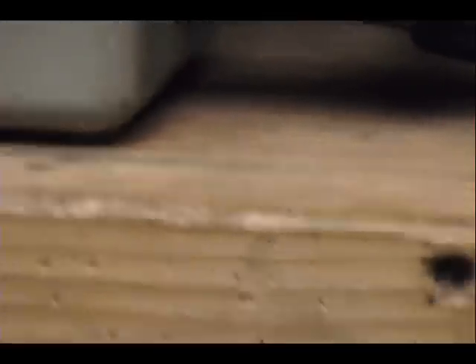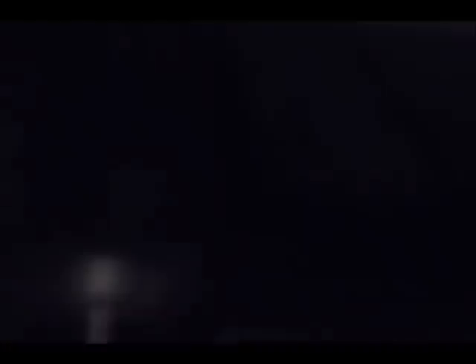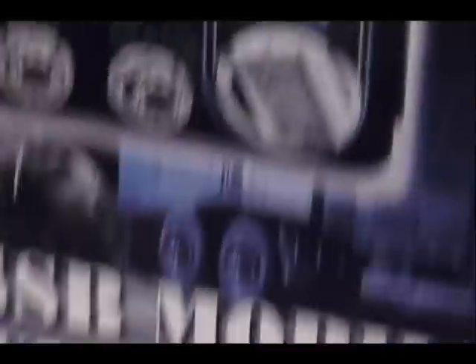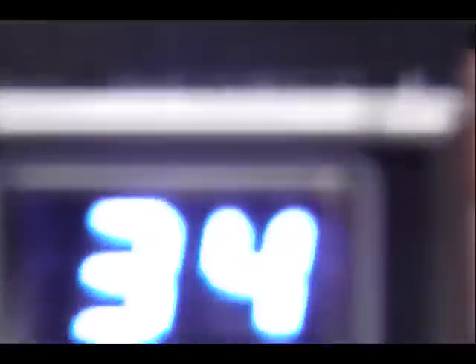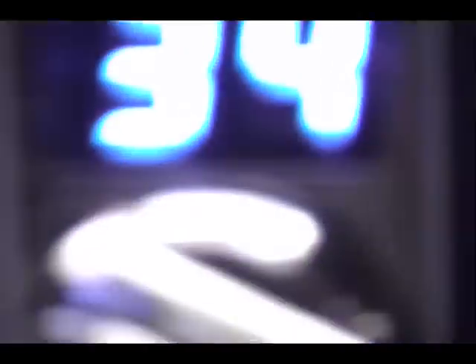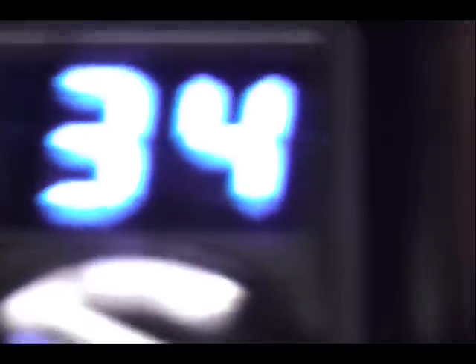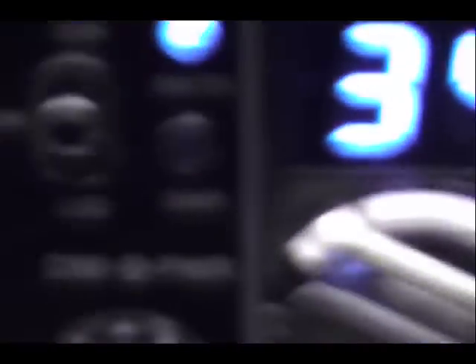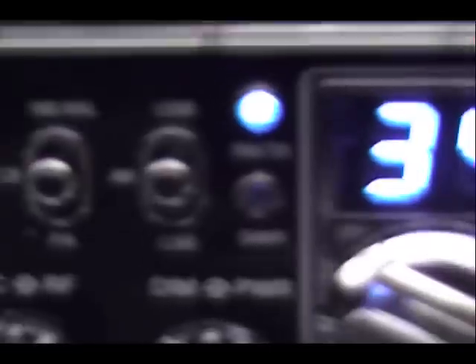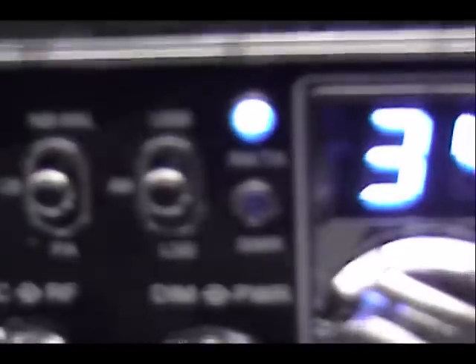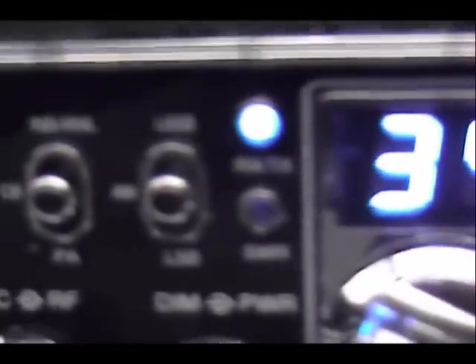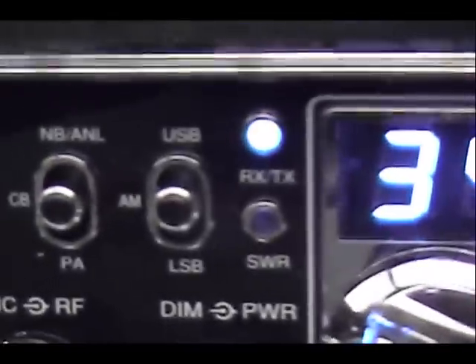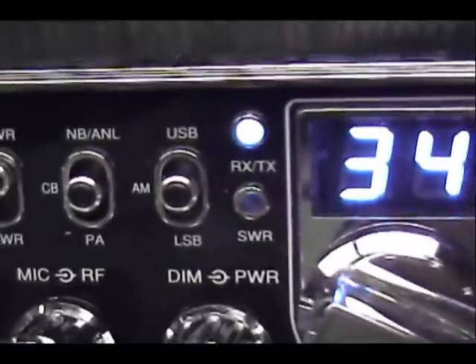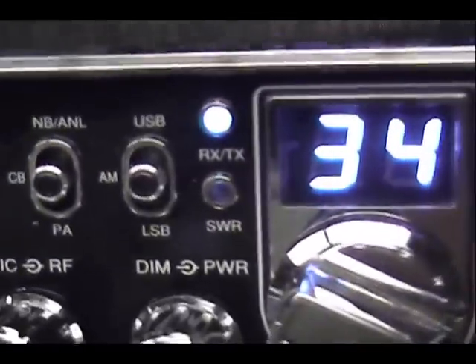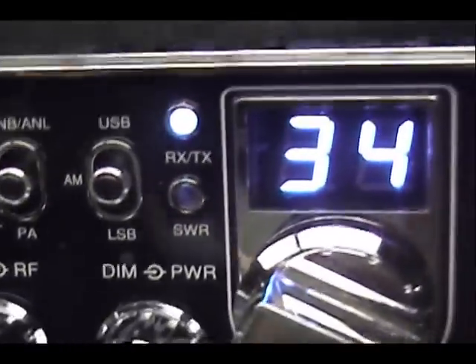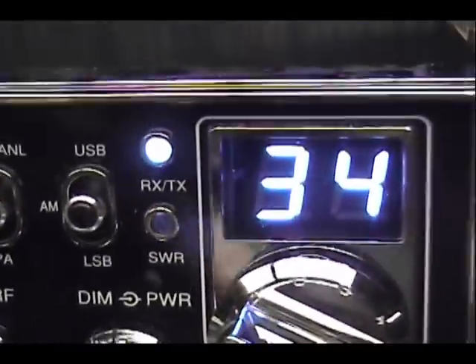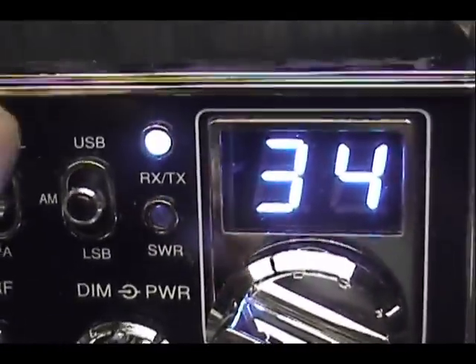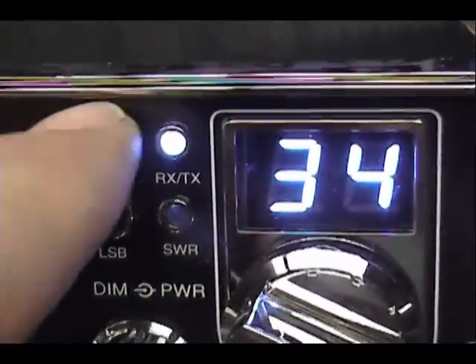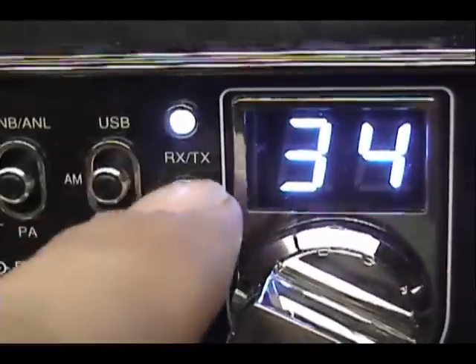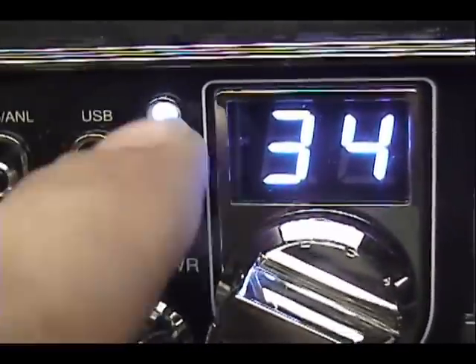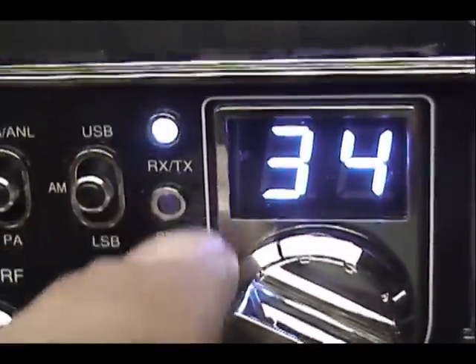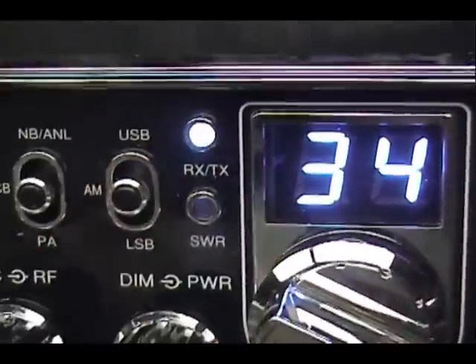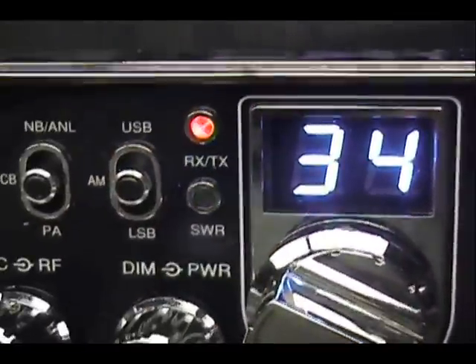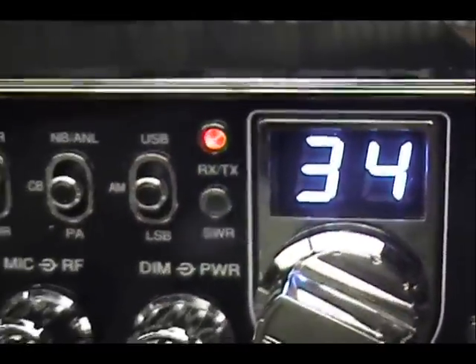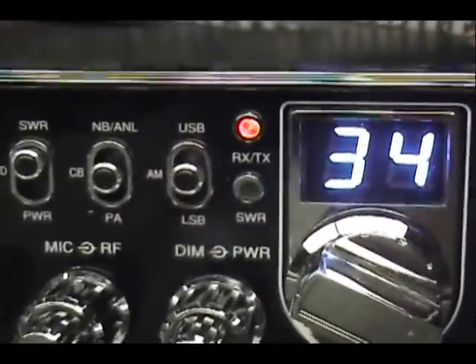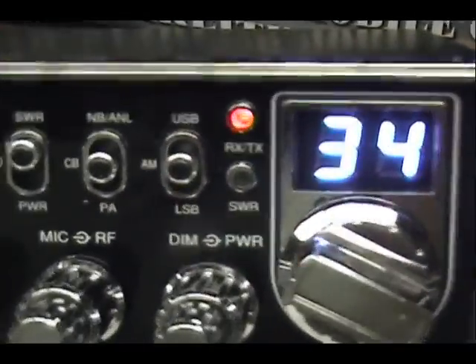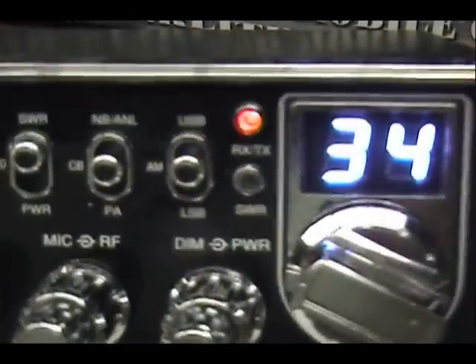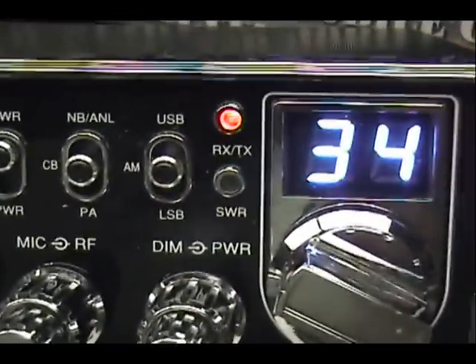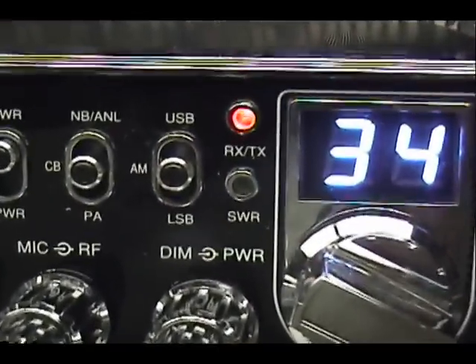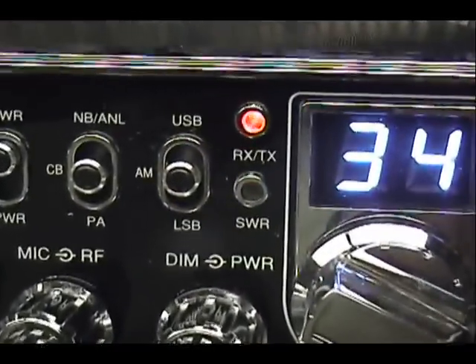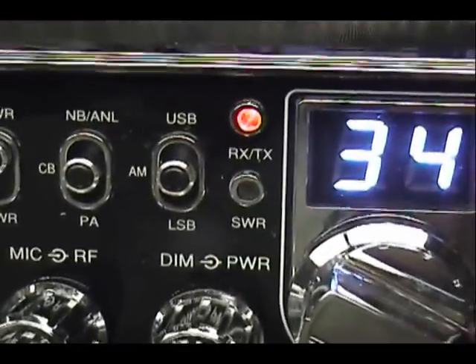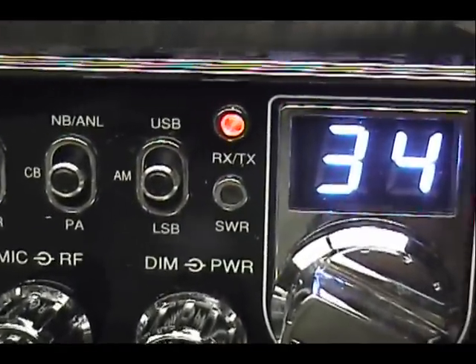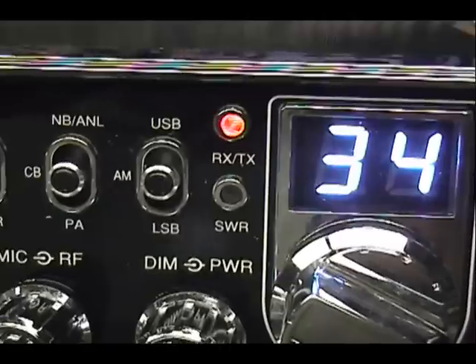He also asked me to put a separator — while I had the faceplate apart — in between these two lights. See, when I key that one, it doesn't light the SWR light anymore.